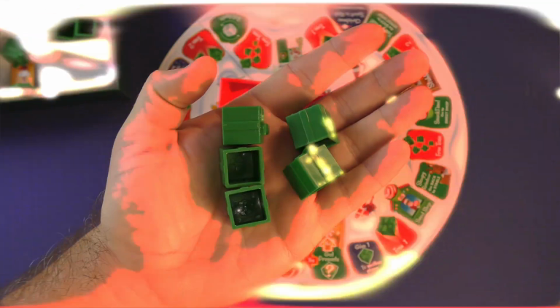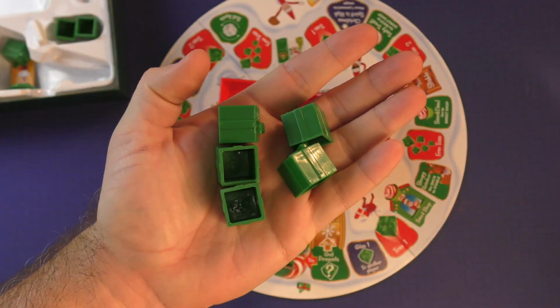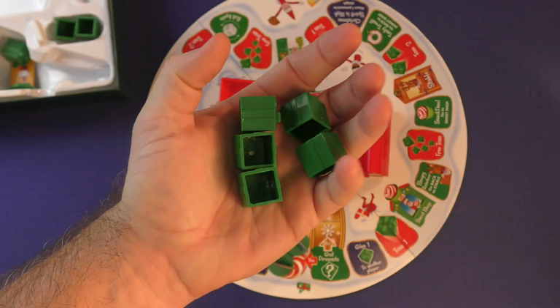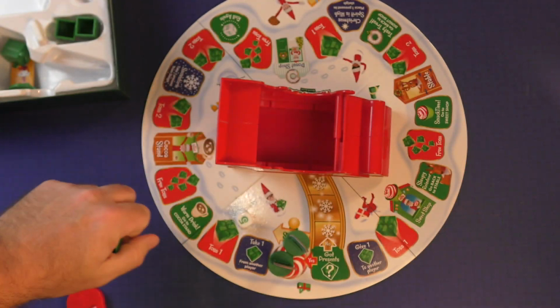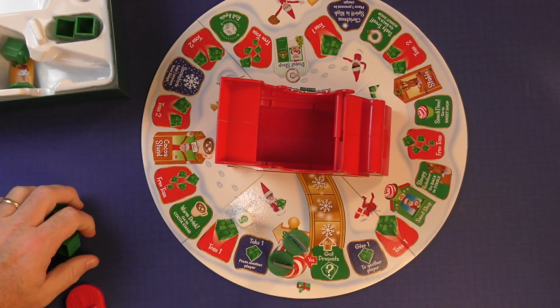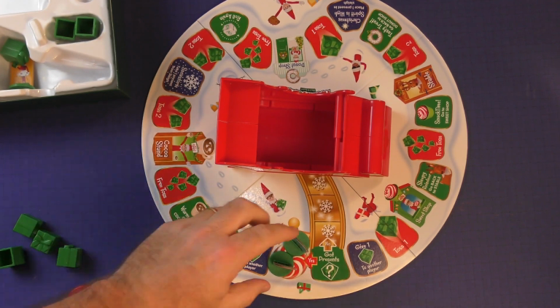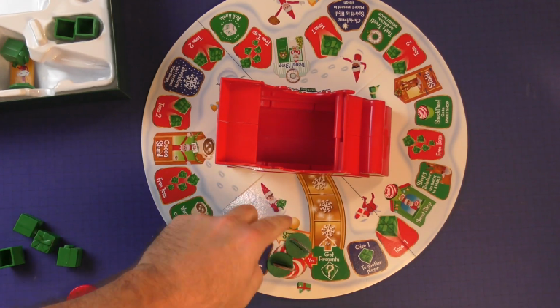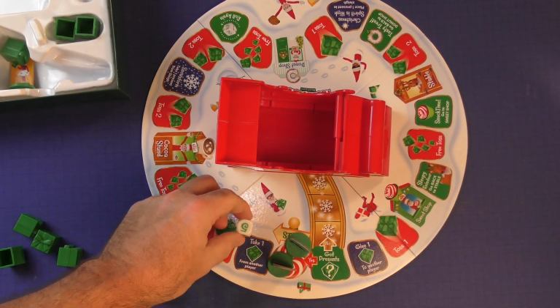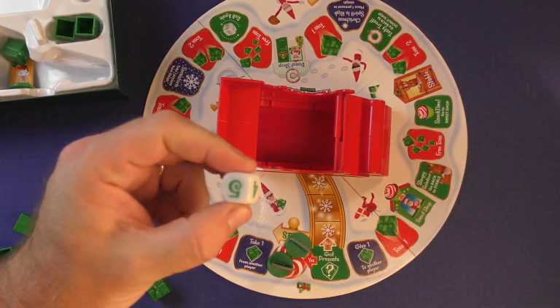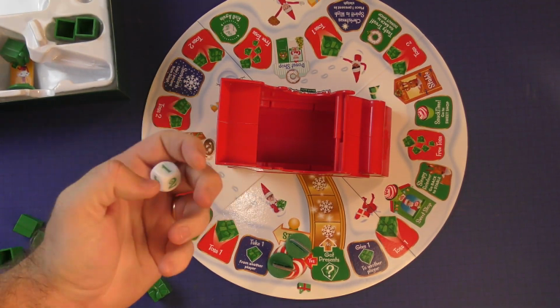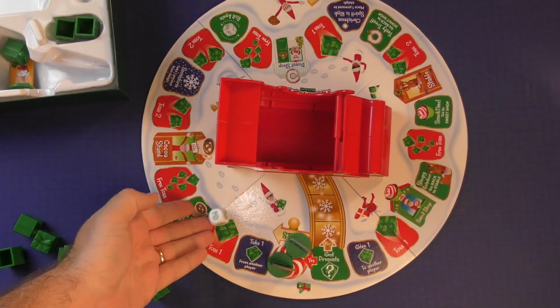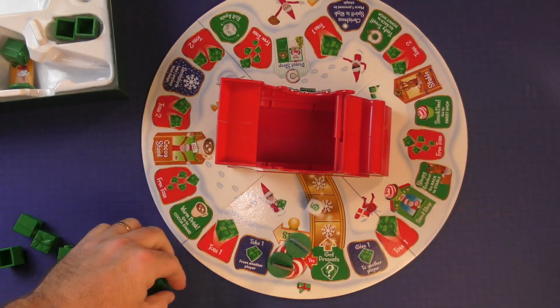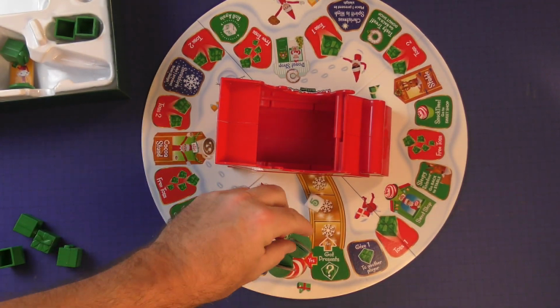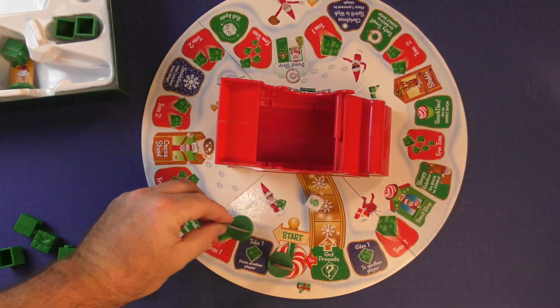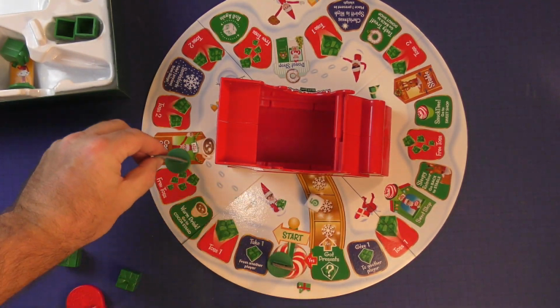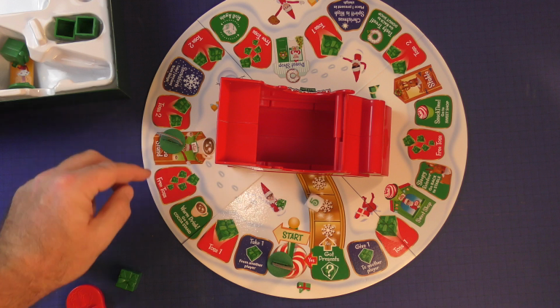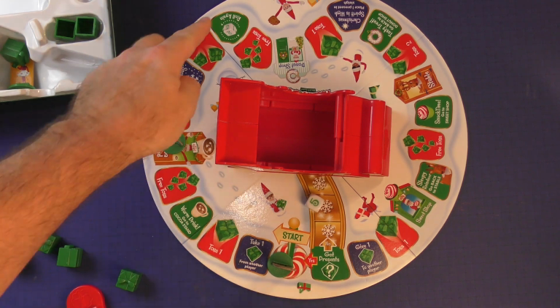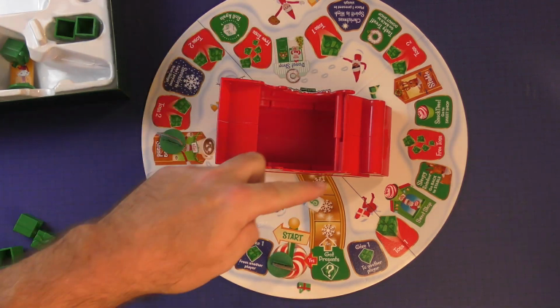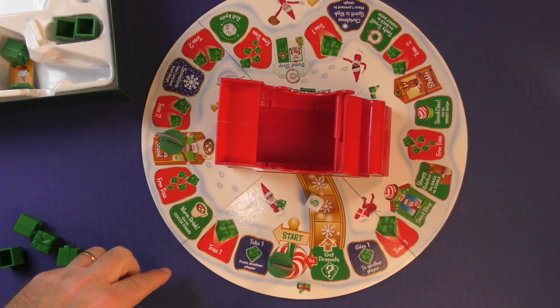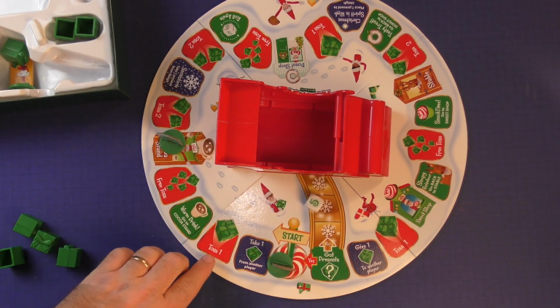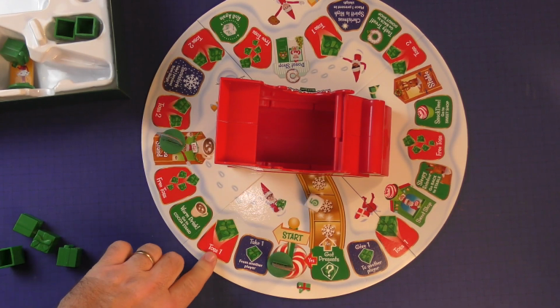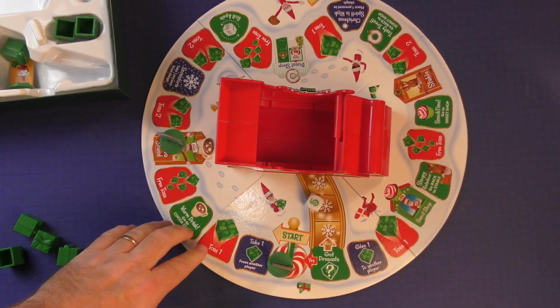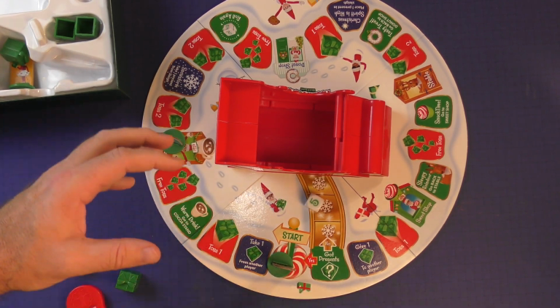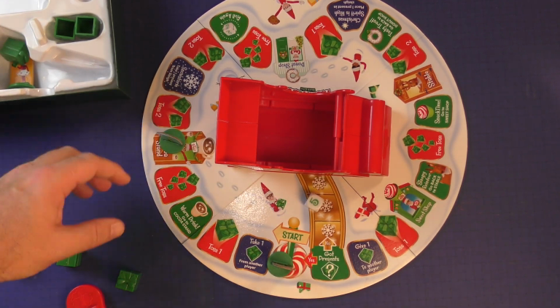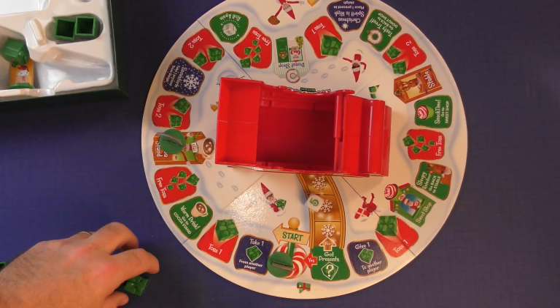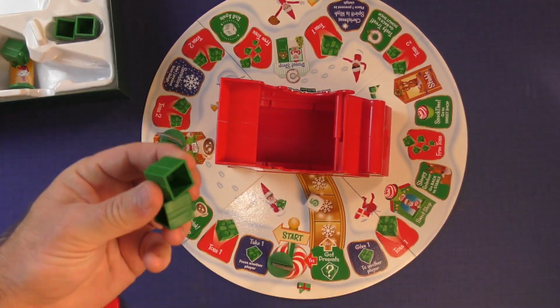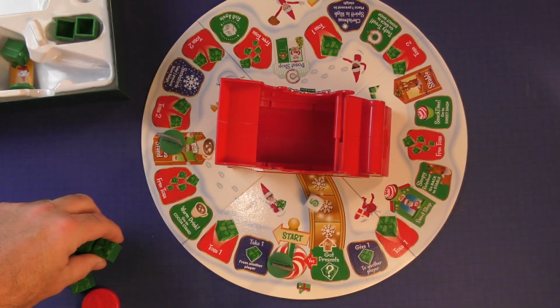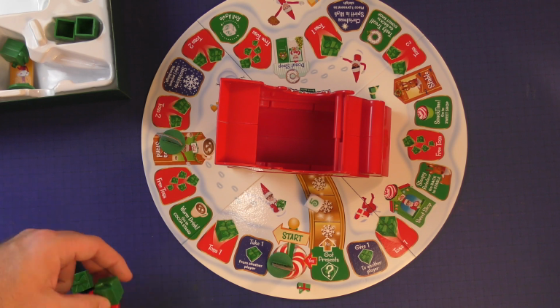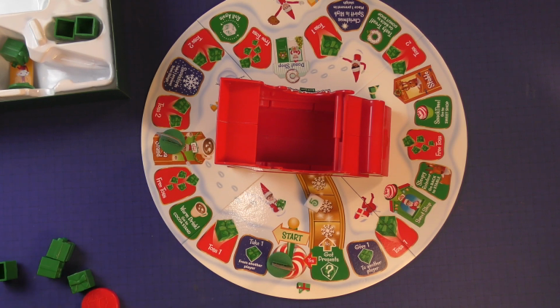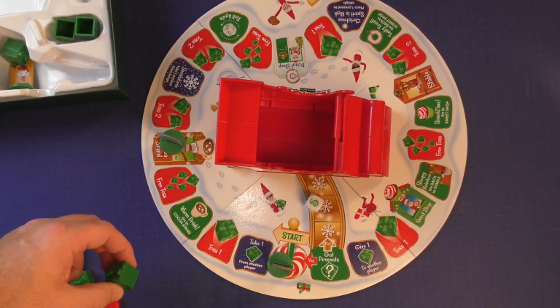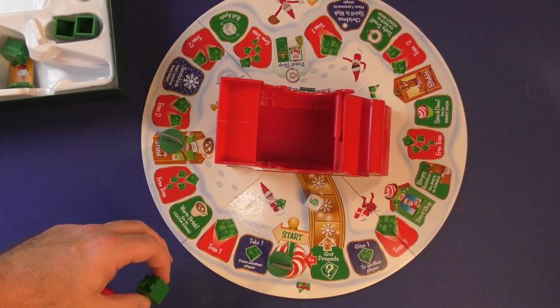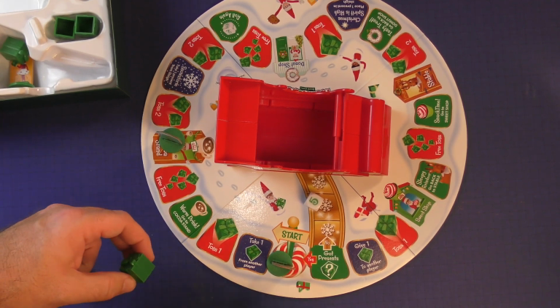Each player starts the game with five presents and you'll start out on the start spot. On your turn you'll roll the dice, move that number of spaces, then do whatever is on the space. A lot of these allow you to either gain or subtract from the presents, but the fun ones are the ones that say toss.